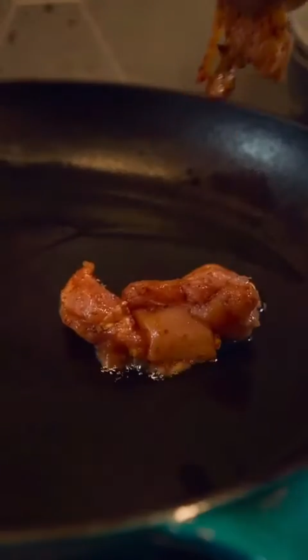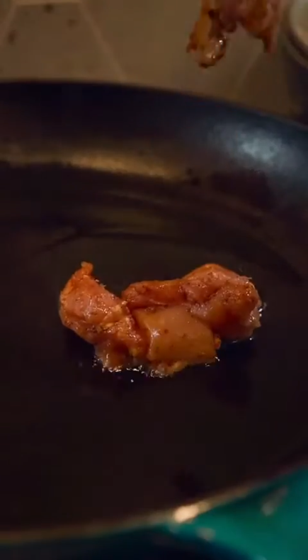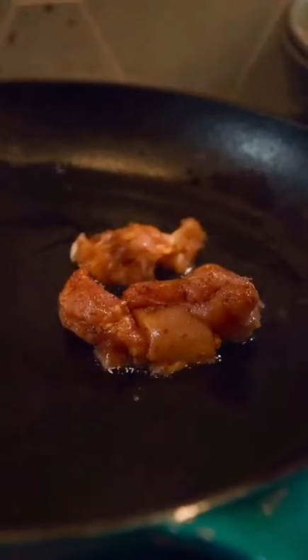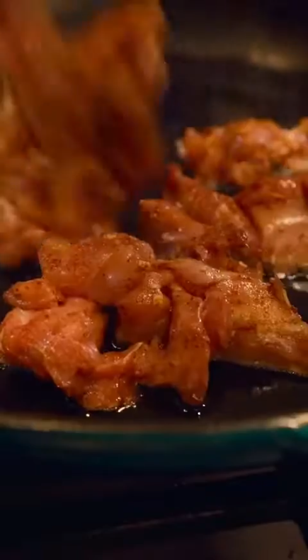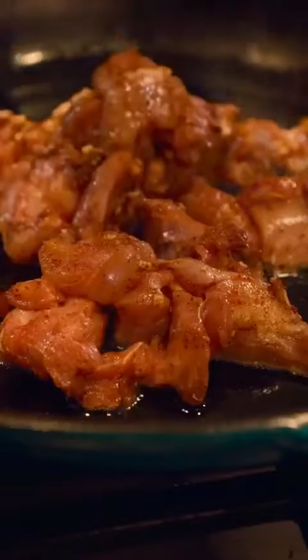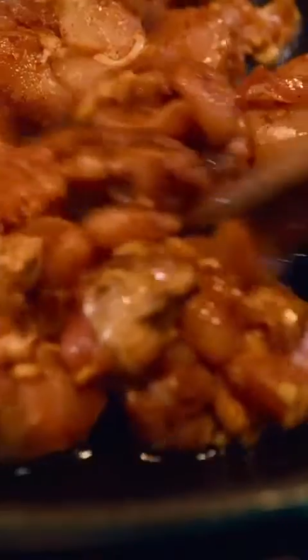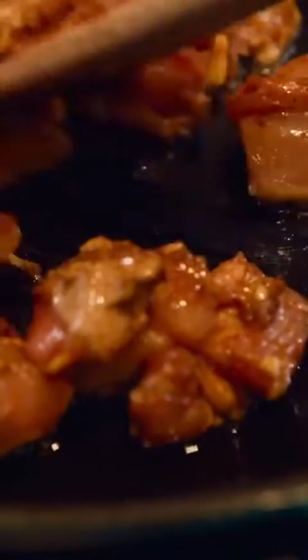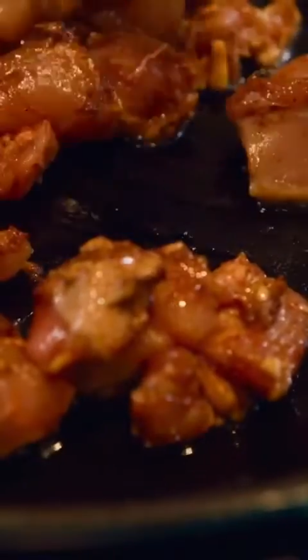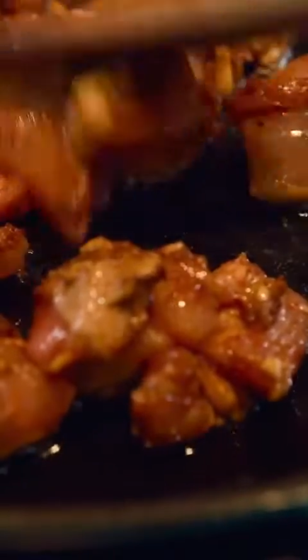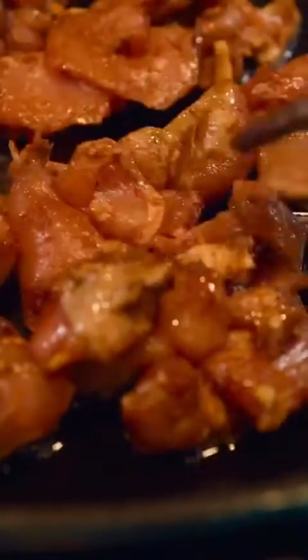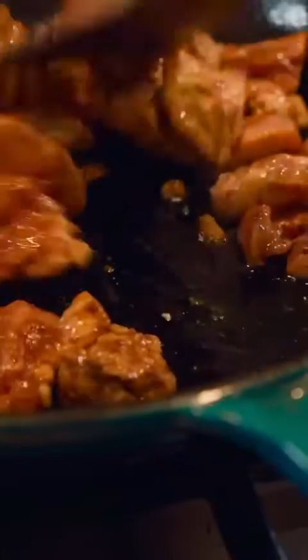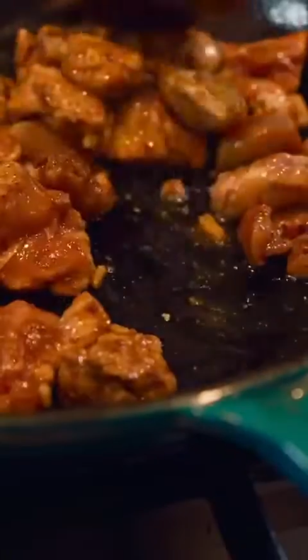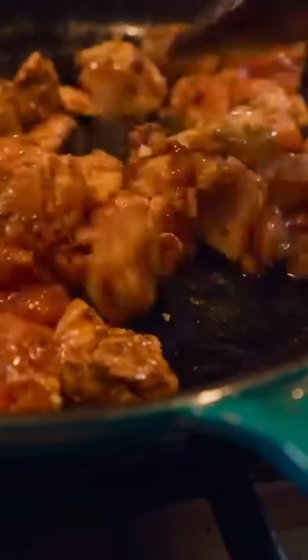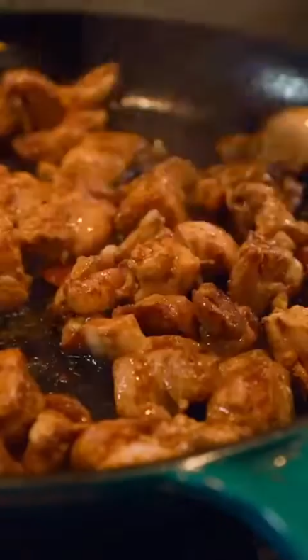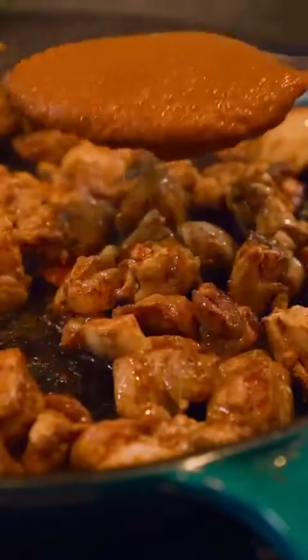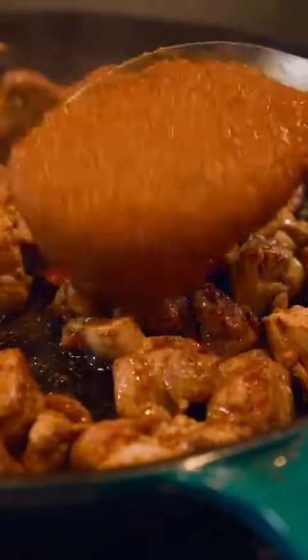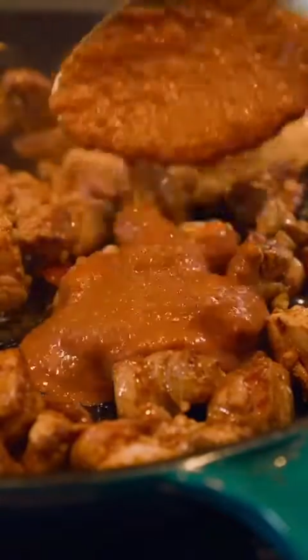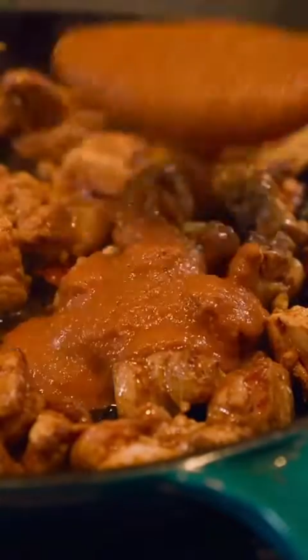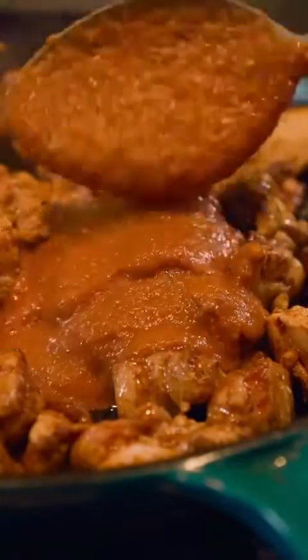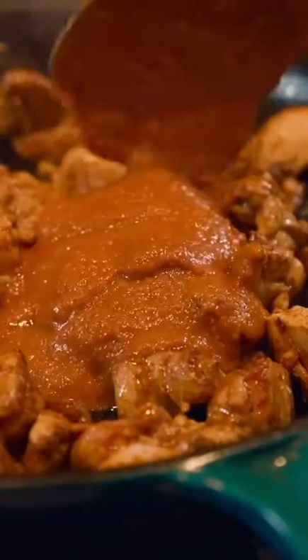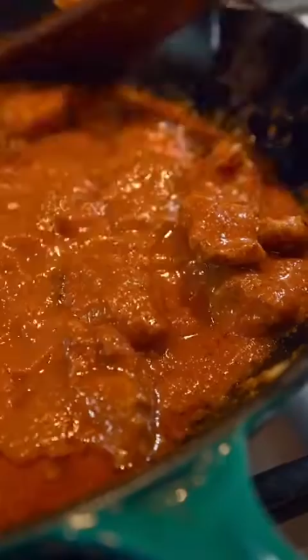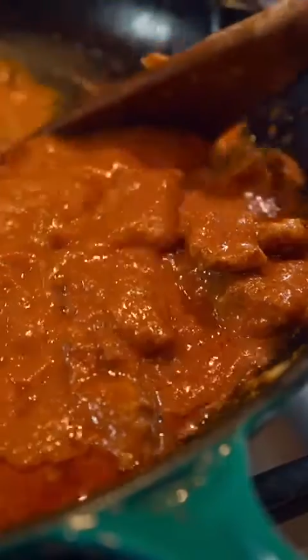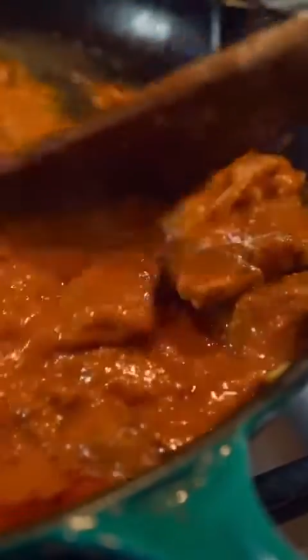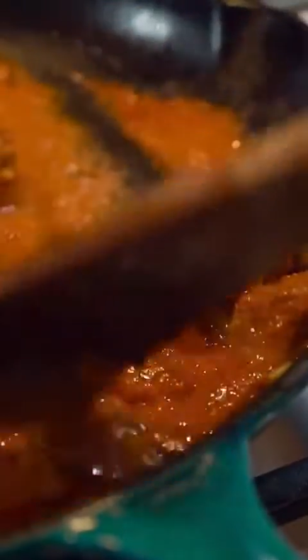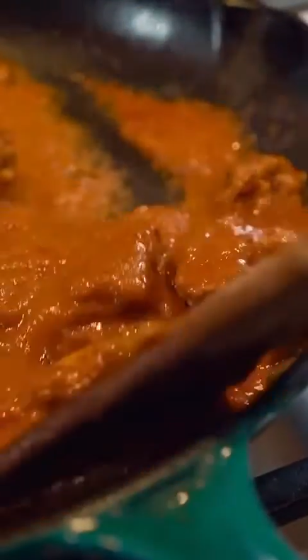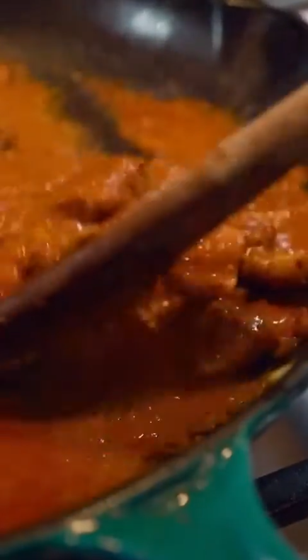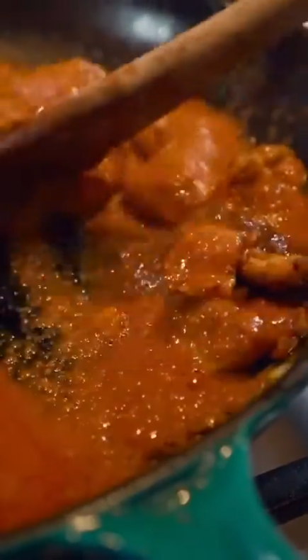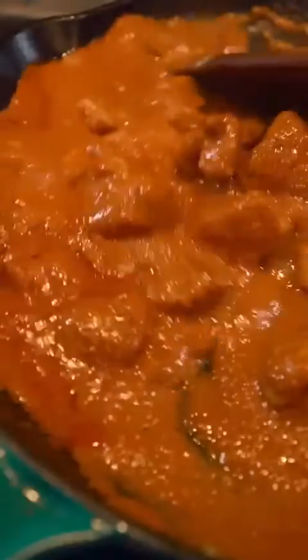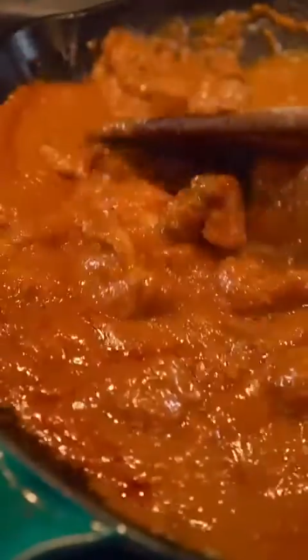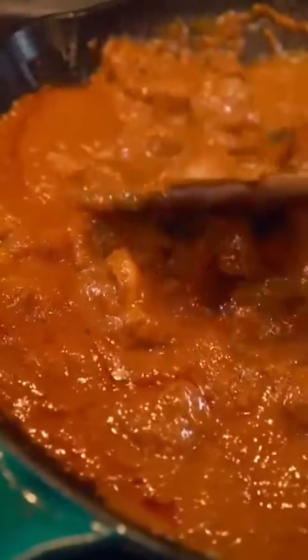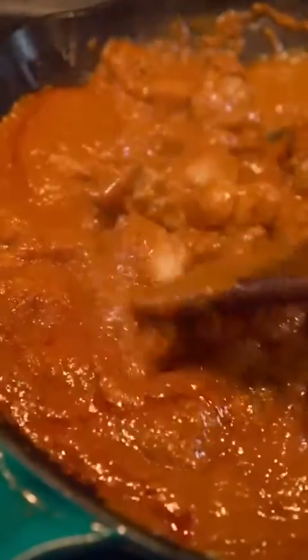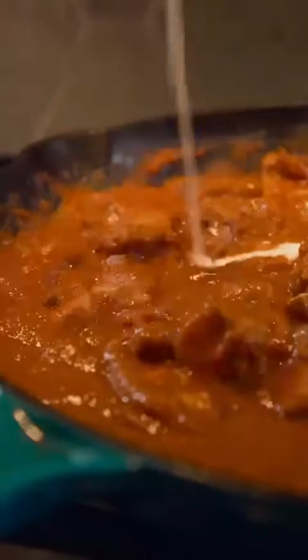Ya boy has a cast iron now. Chicken thighs for the win. Brown them, add the gravy, then pour in a quarter cup of whipping cream and let that simmer while you make your naan.